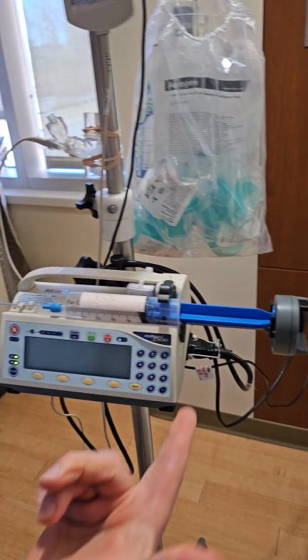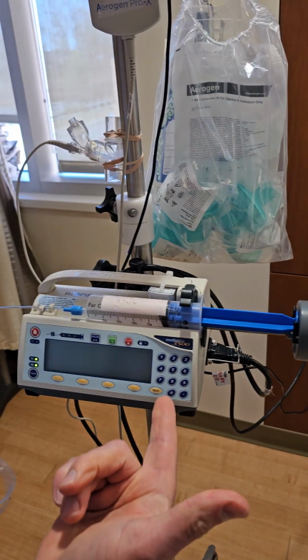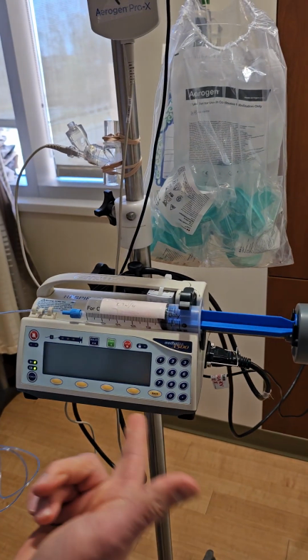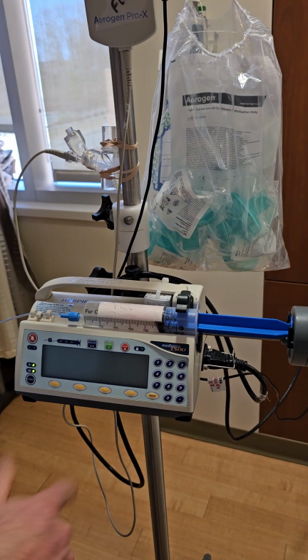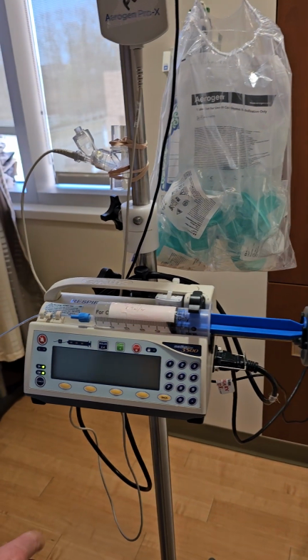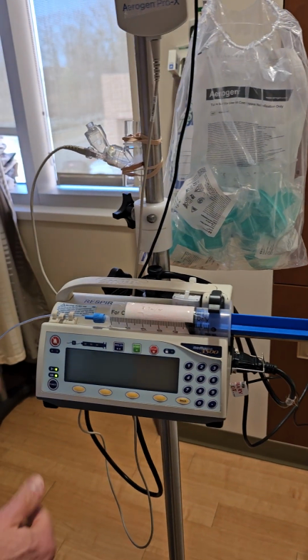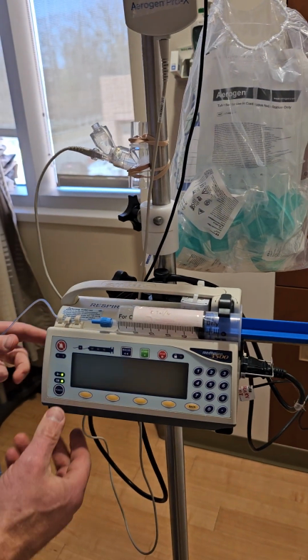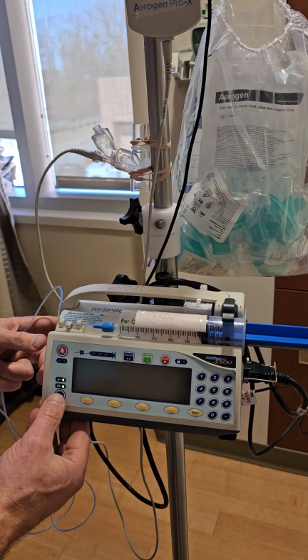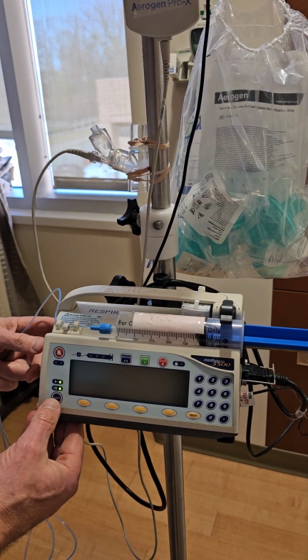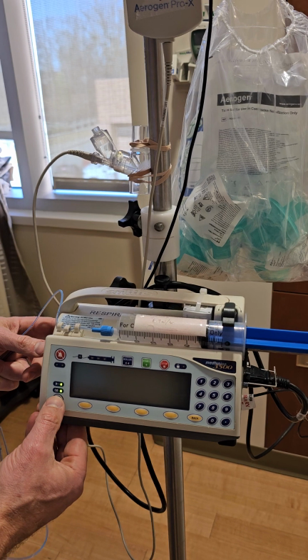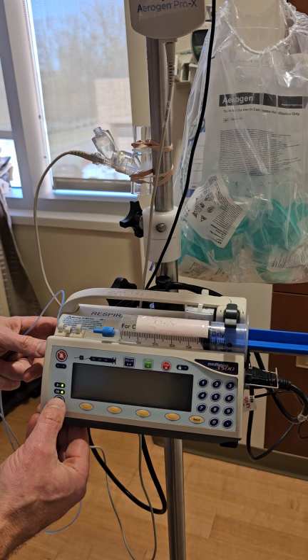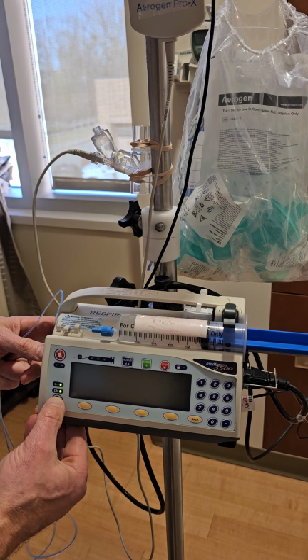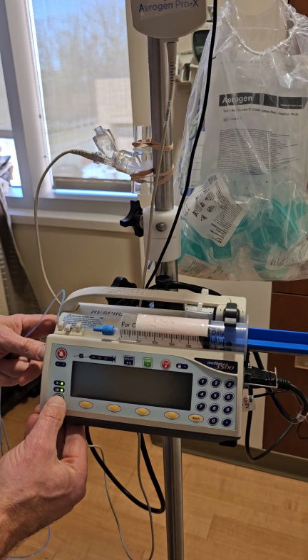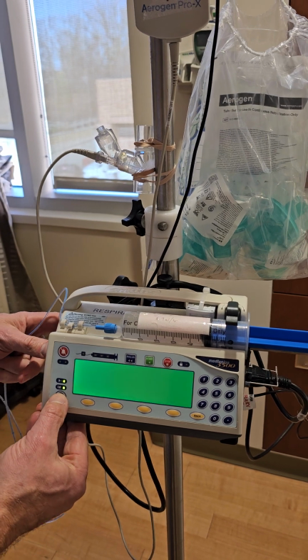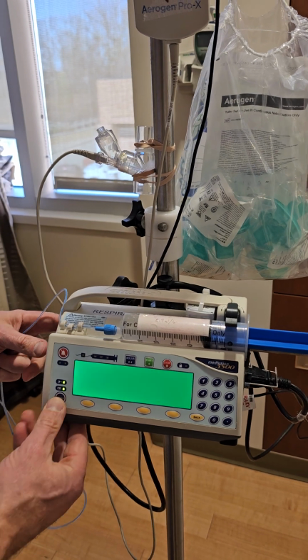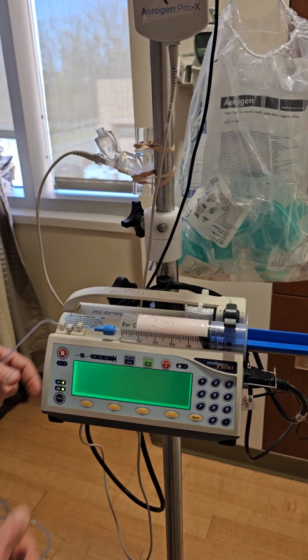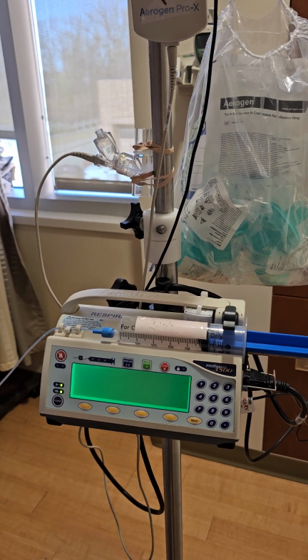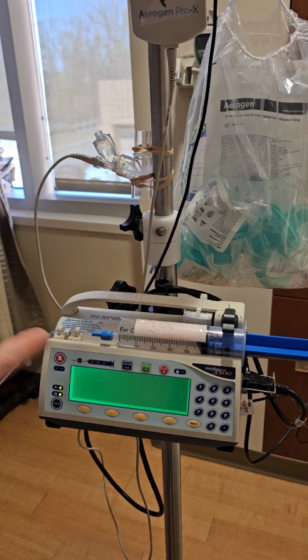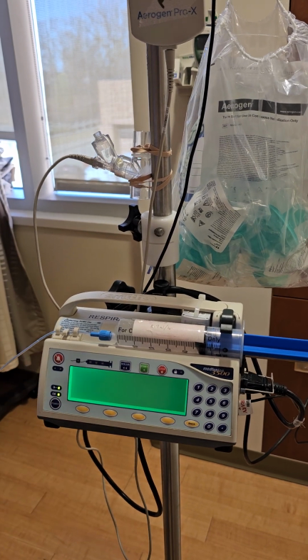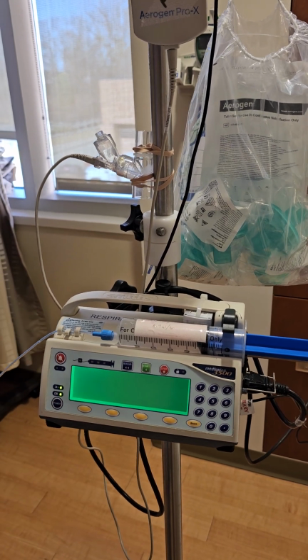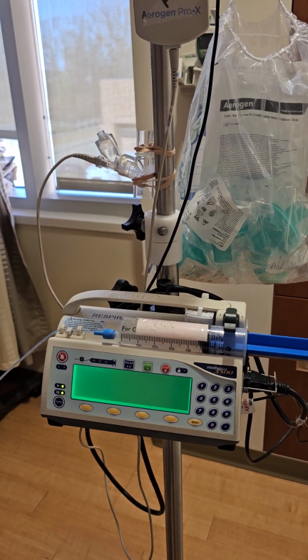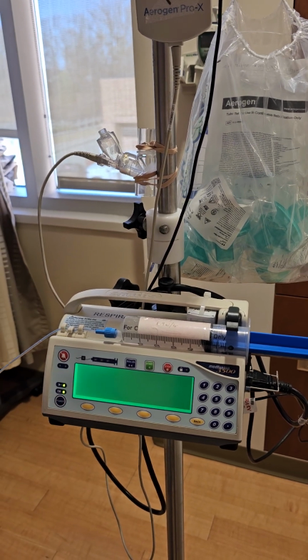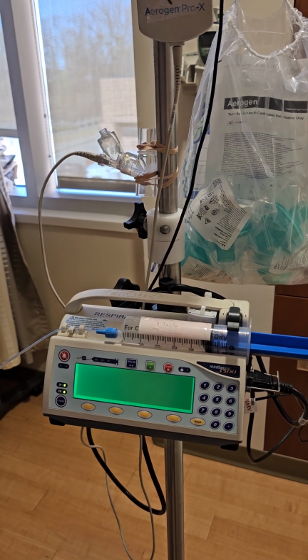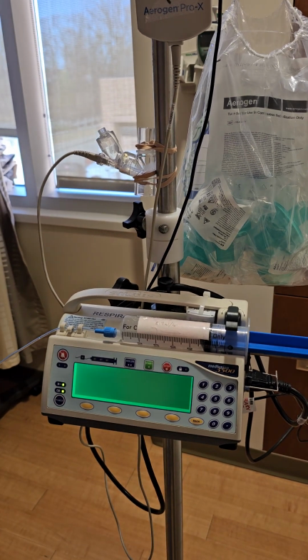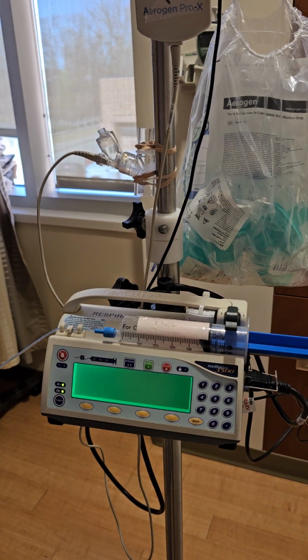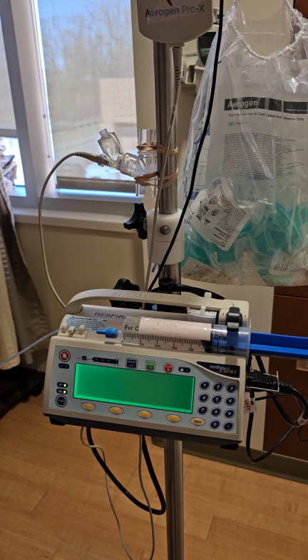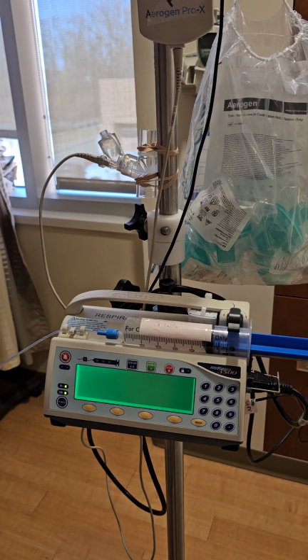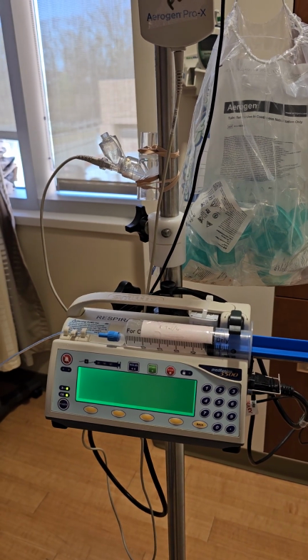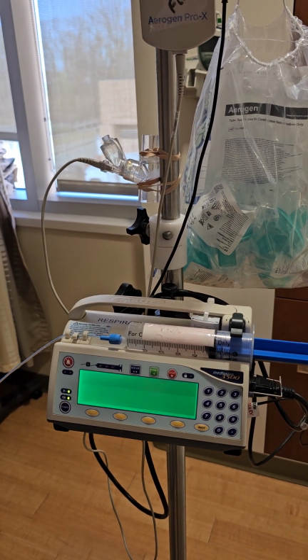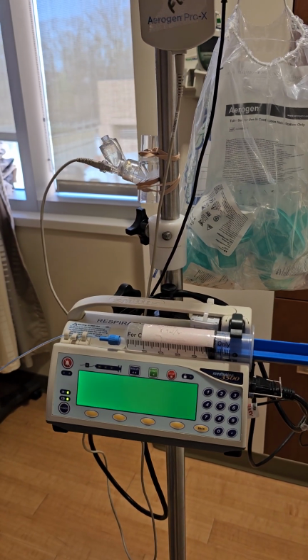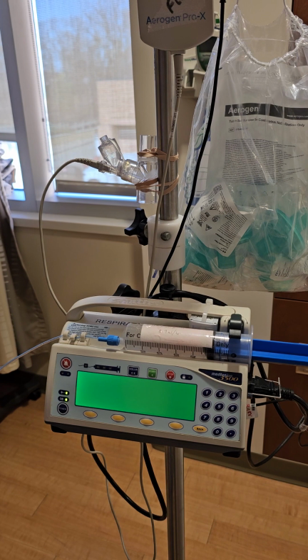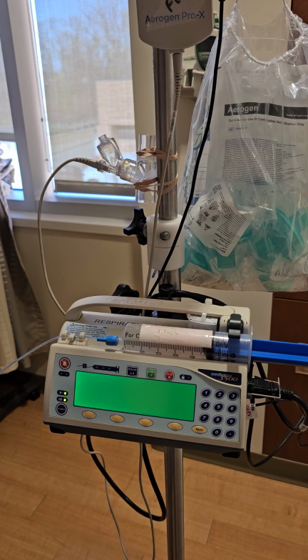Secure the plunger of the syringe like that. We're ready to turn the machine on — we'll do that with the power button right here. This is going to take a minute to initialize, so we'll spare you that minute.